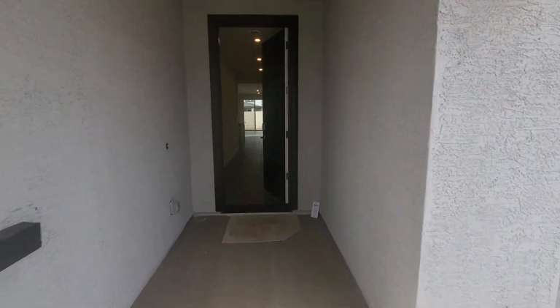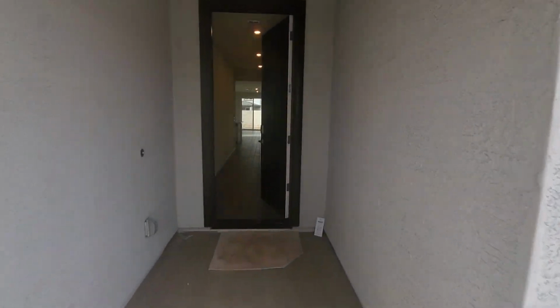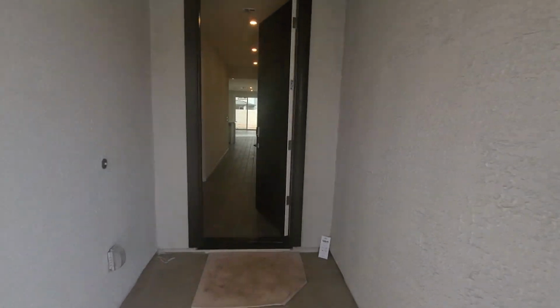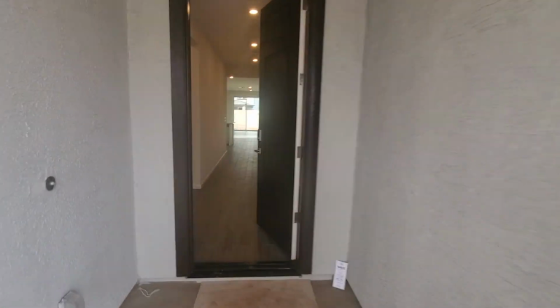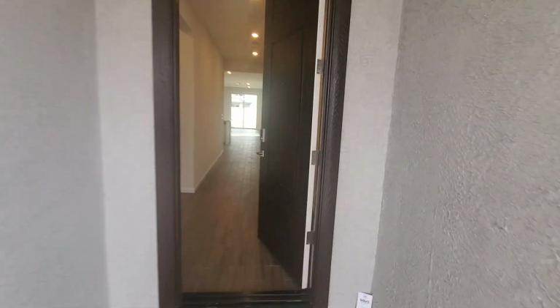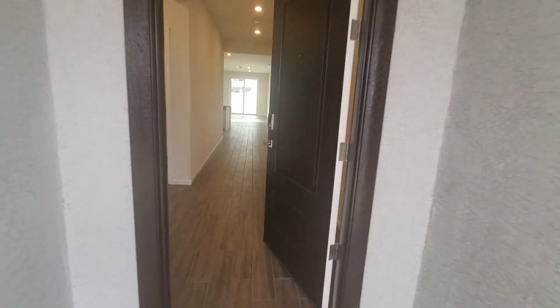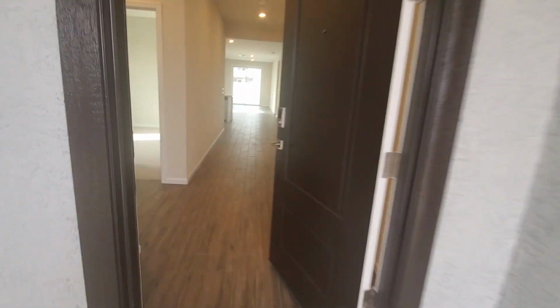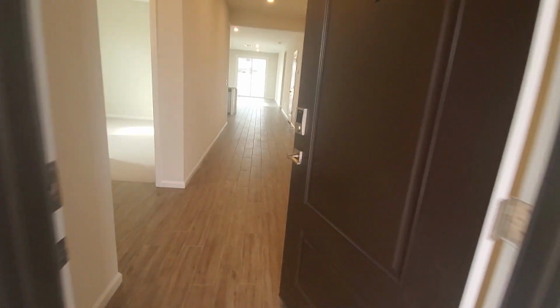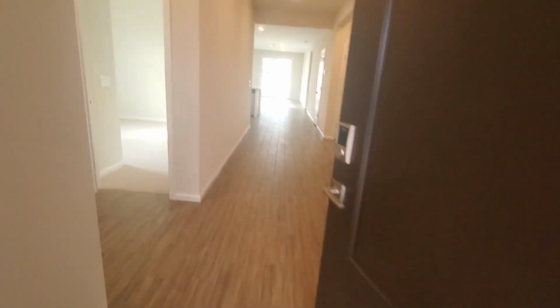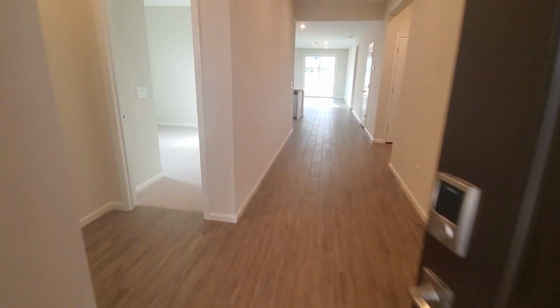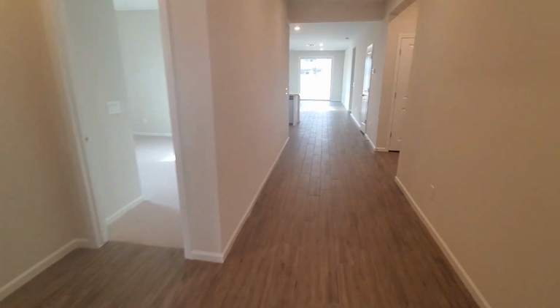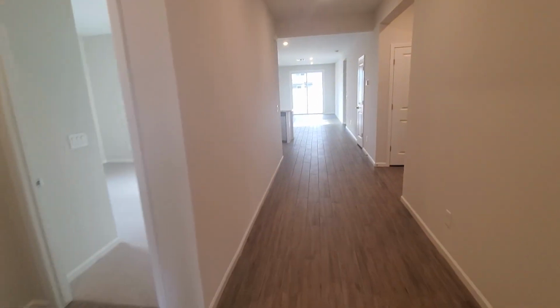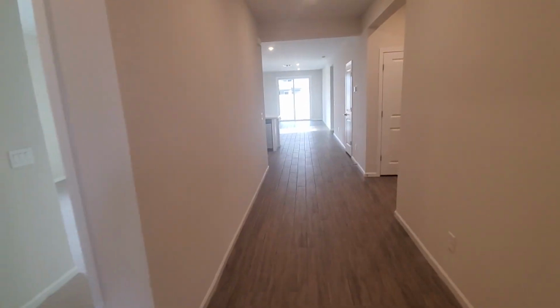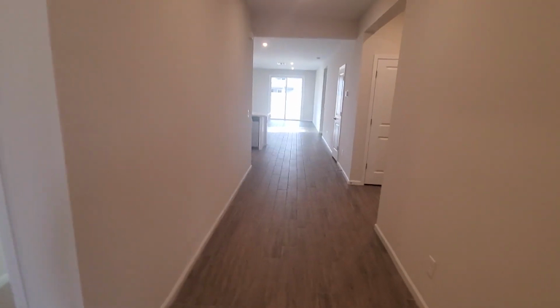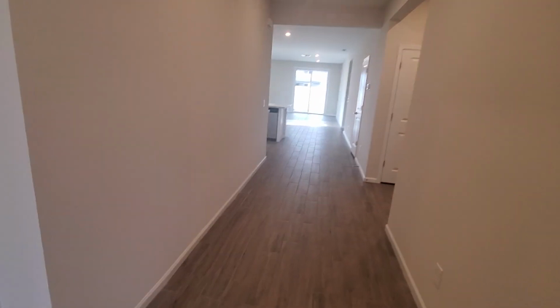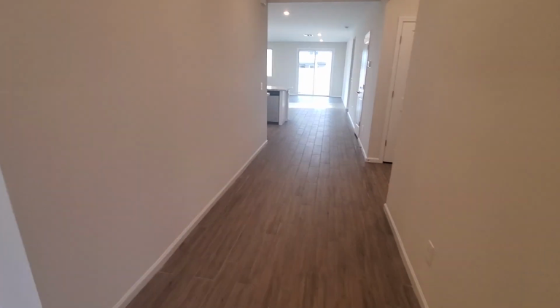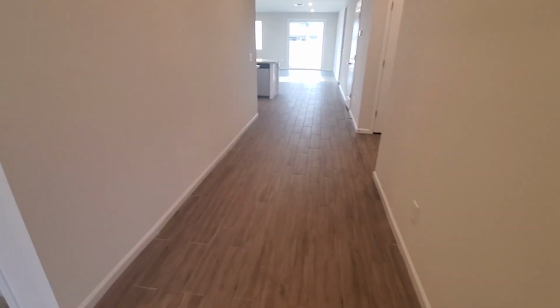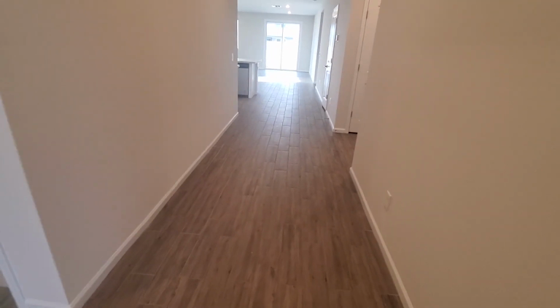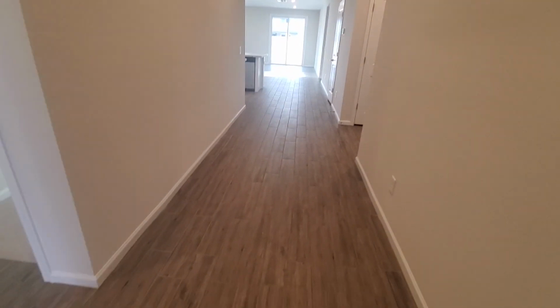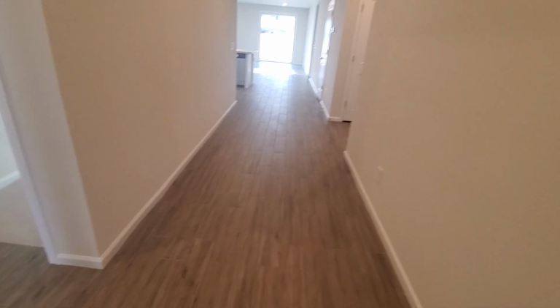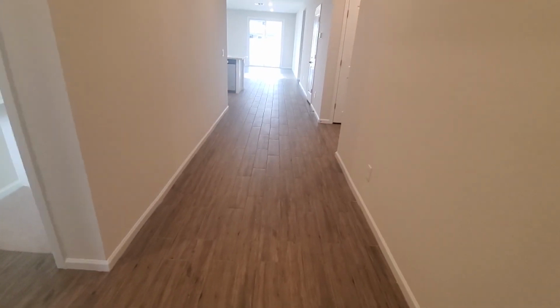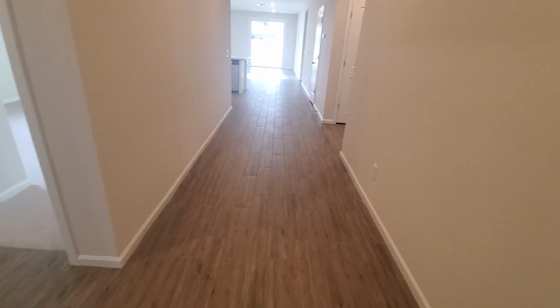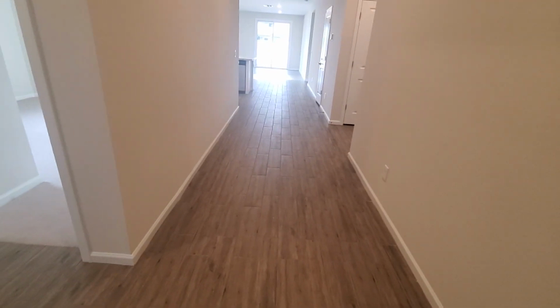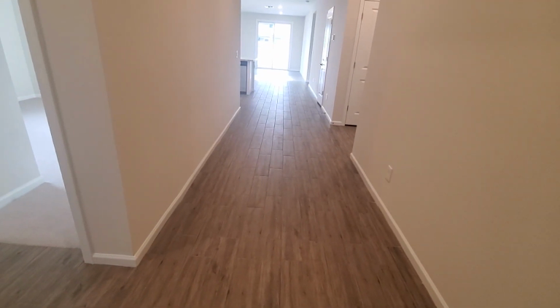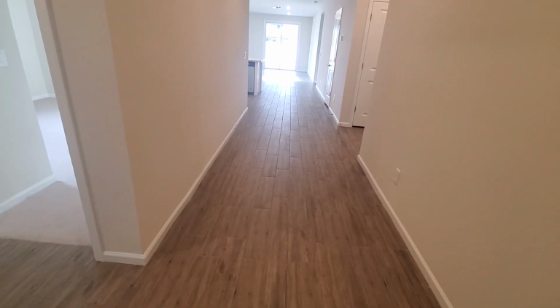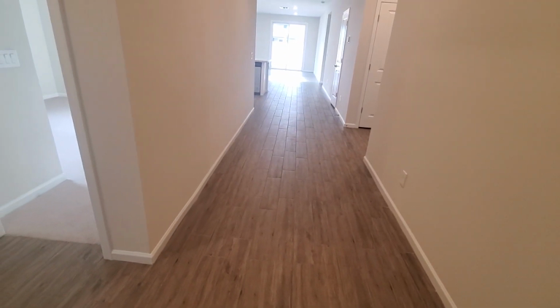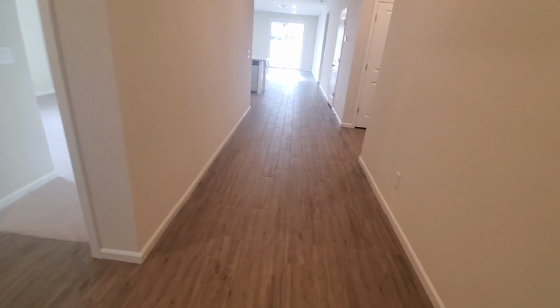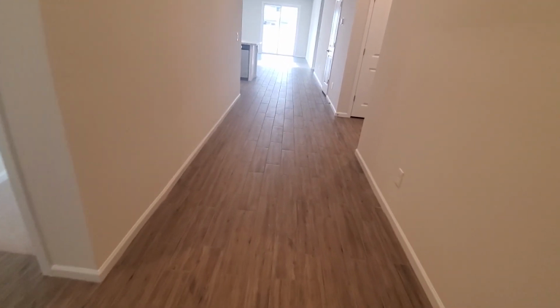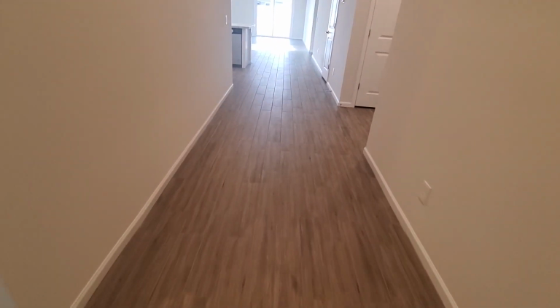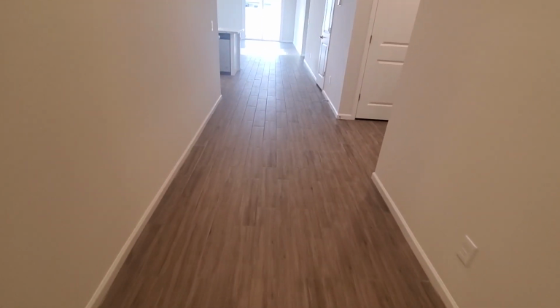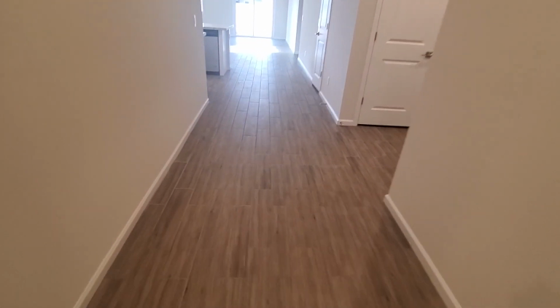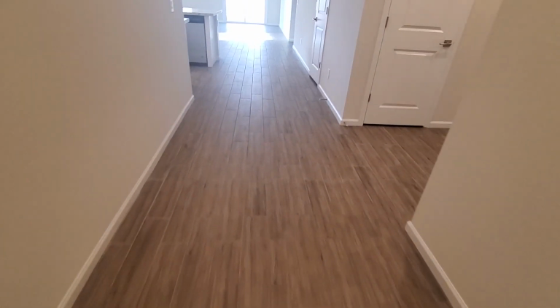There are a couple of touch-ups in progress — it's almost done, but it looks really good. It's a very nice looking house. You can see there's tile throughout, except for the bedrooms, which we'll make our way through in just a few moments. It has this beautiful tile.